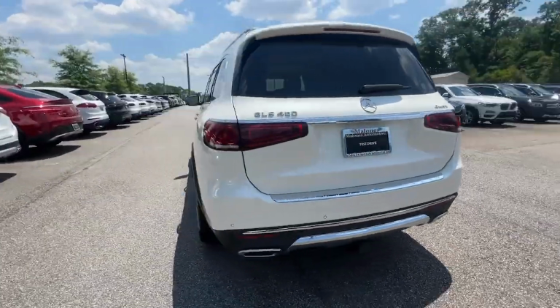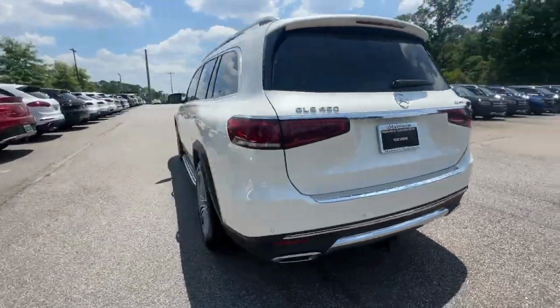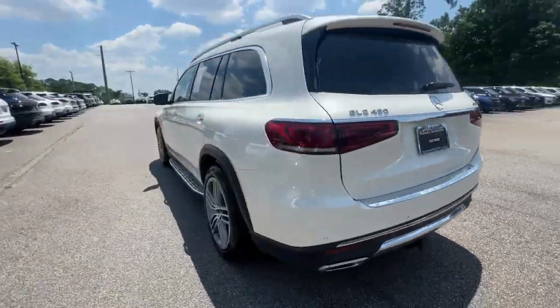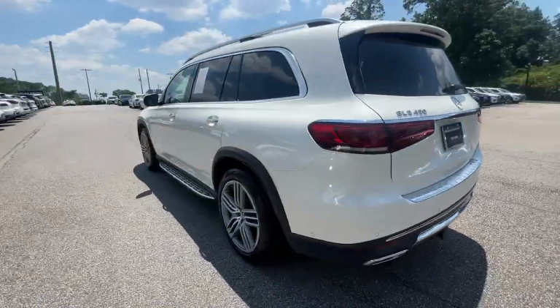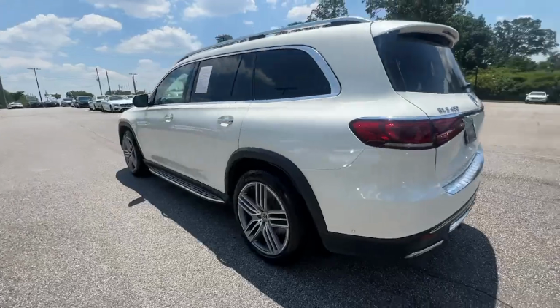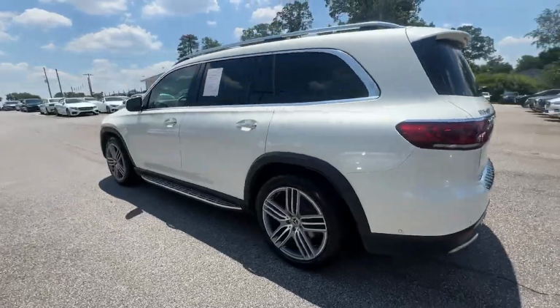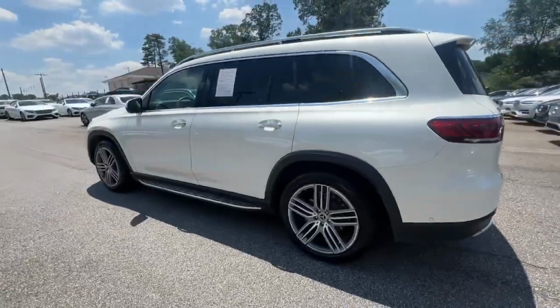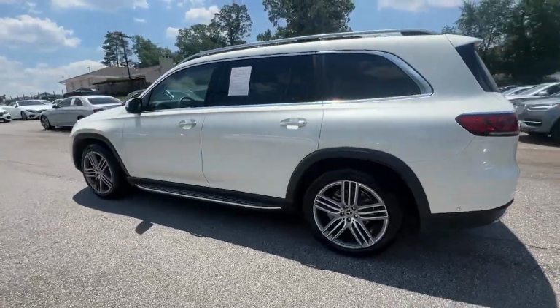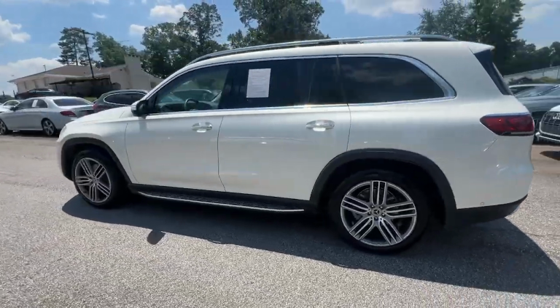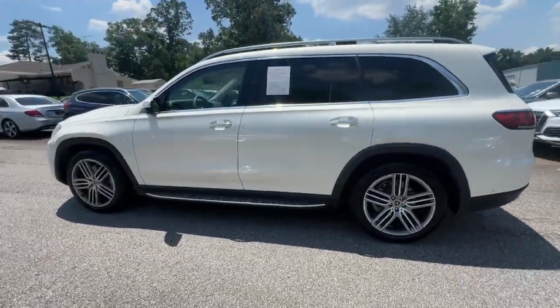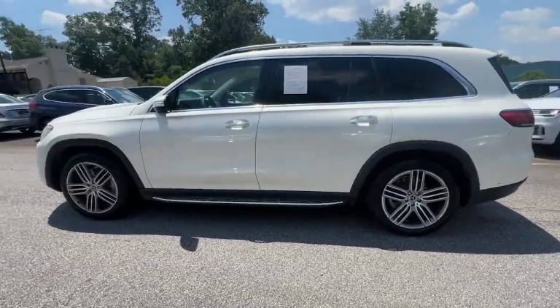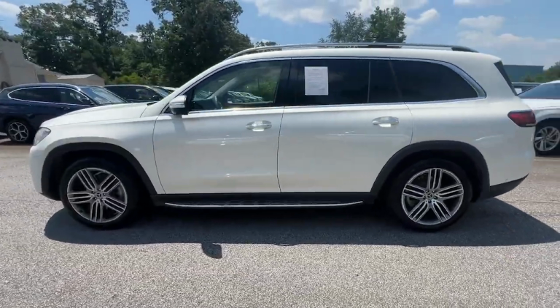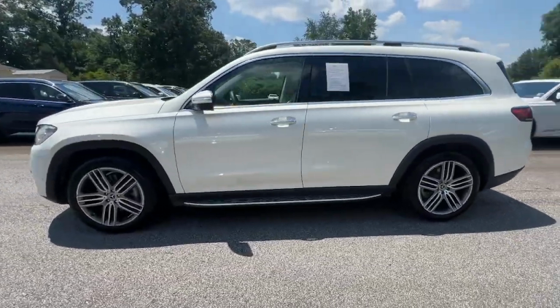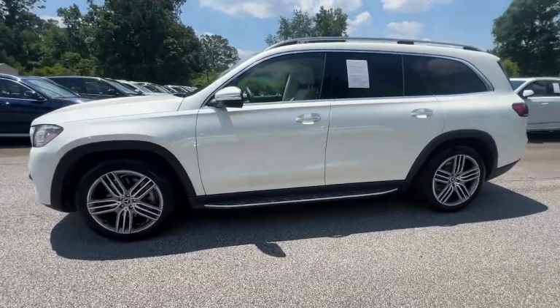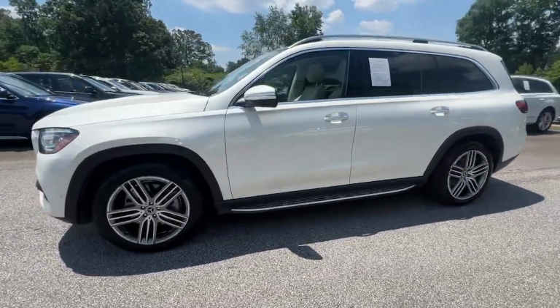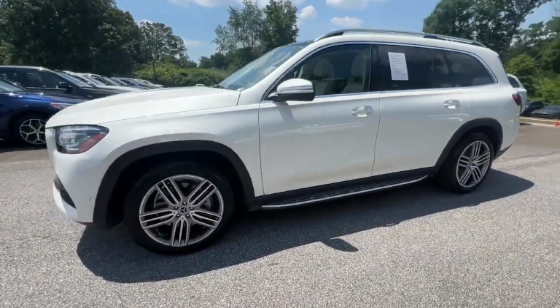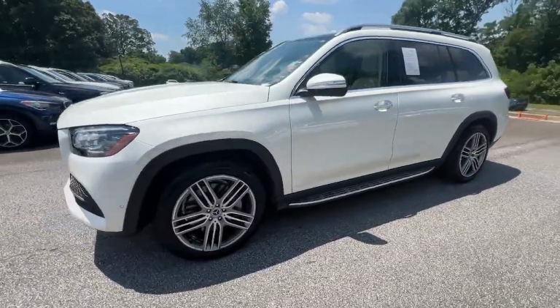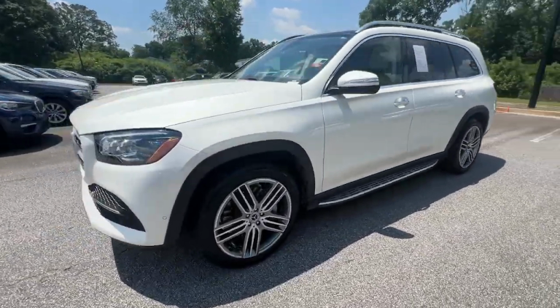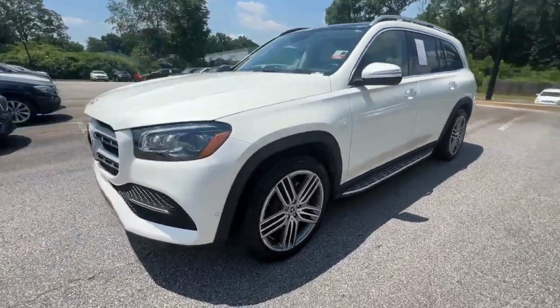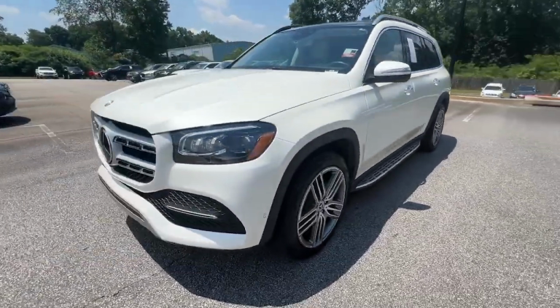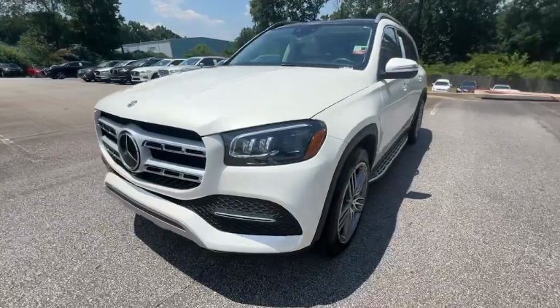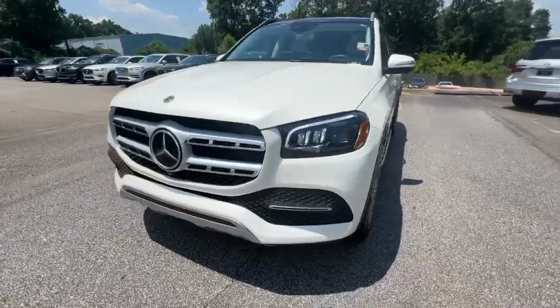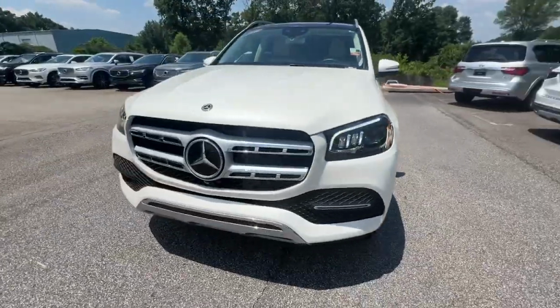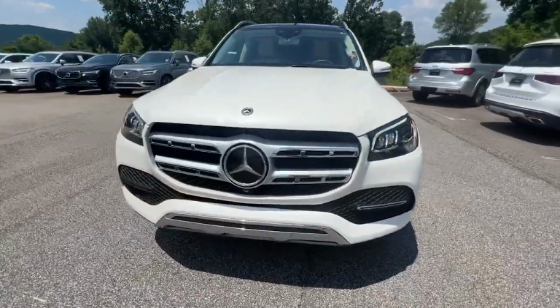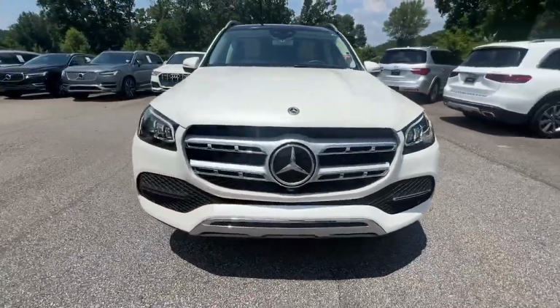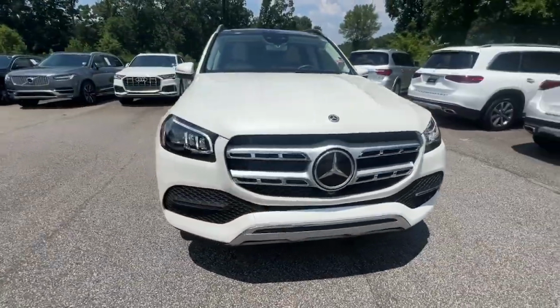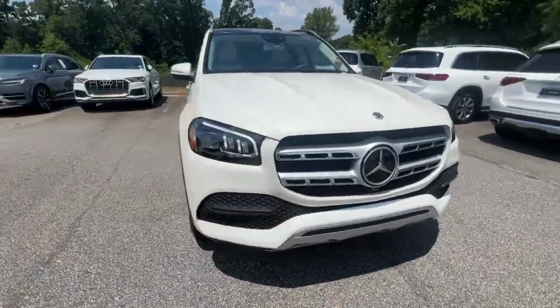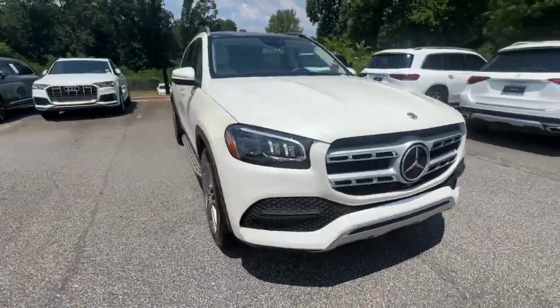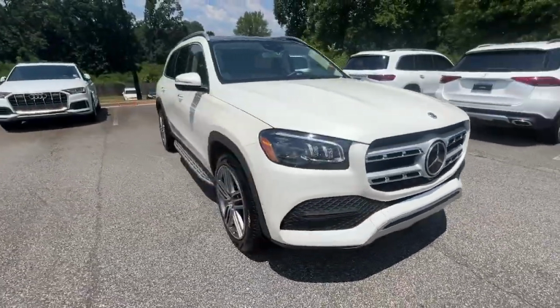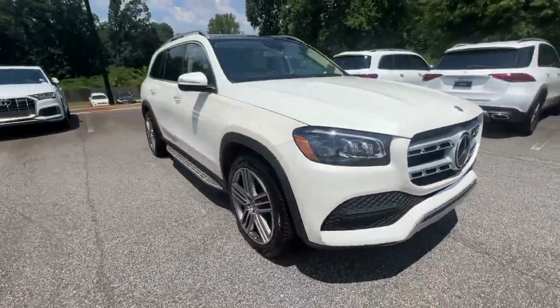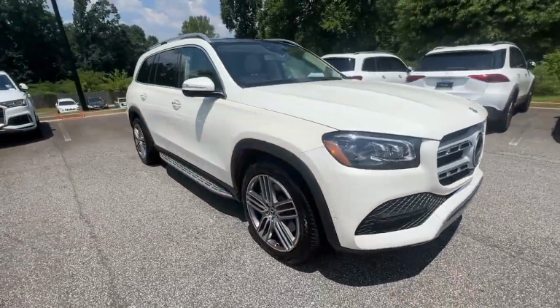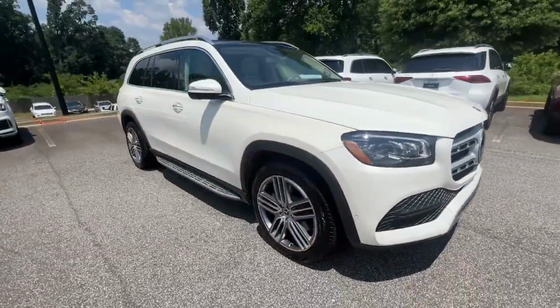Superbly prepared to make every adventure a delight, this handsome GLS 4Matic delivers full-size luxury, bold power, impressive towing ability, and advanced tech to keep you safe, connected, and entertained.